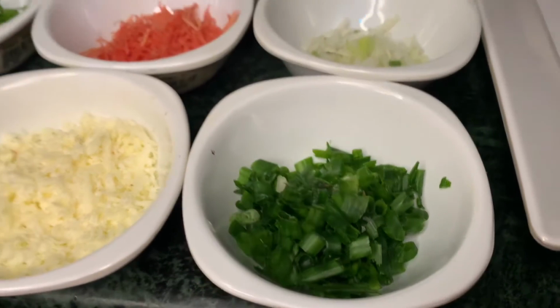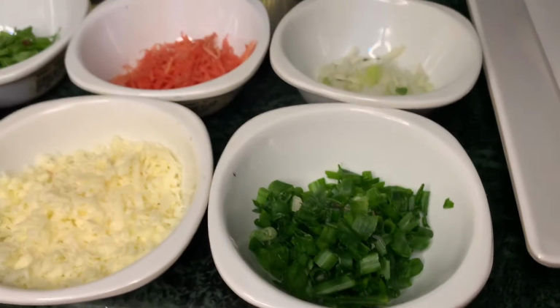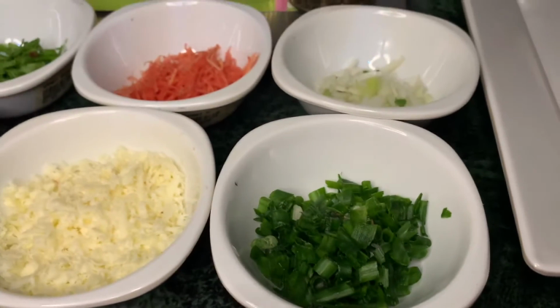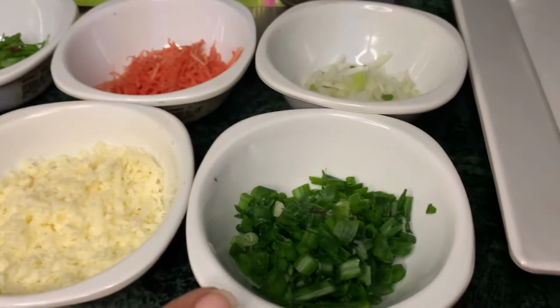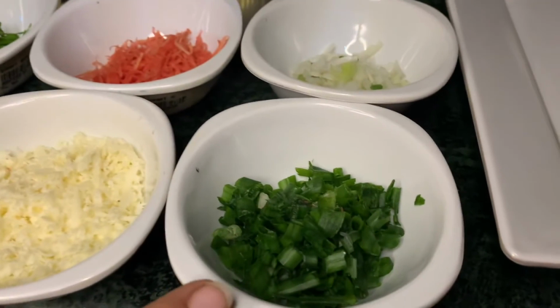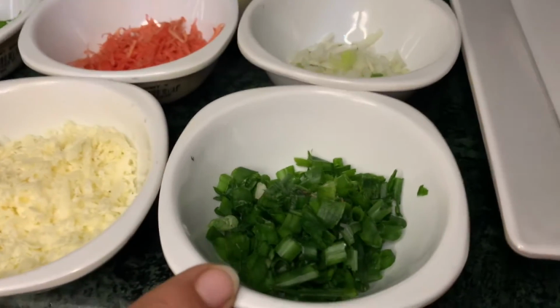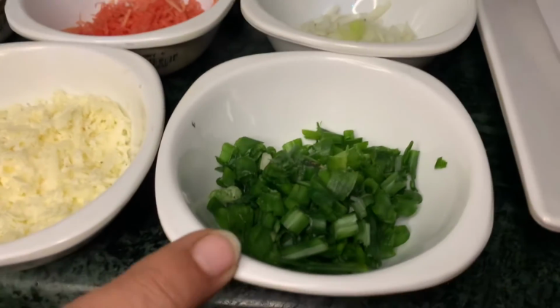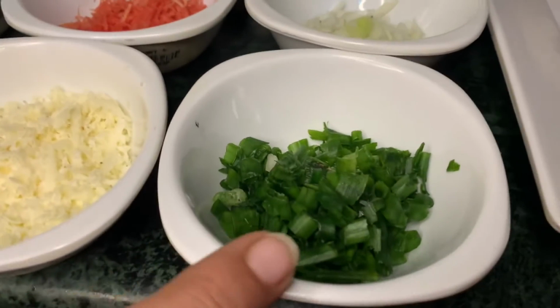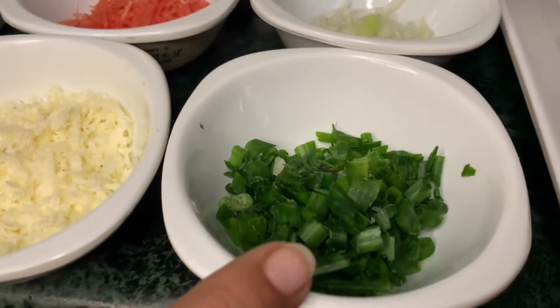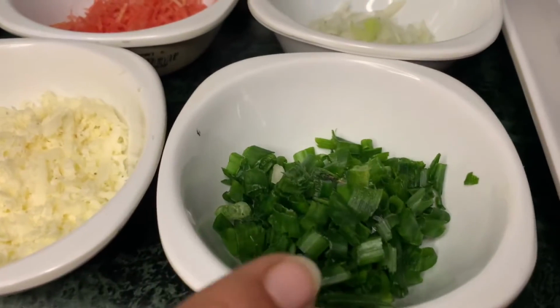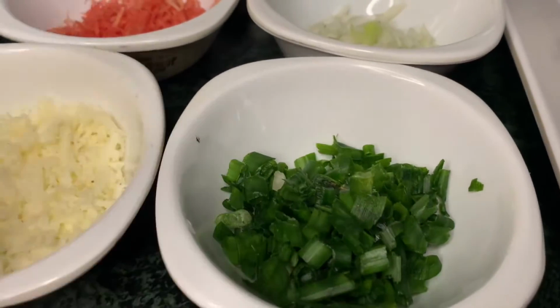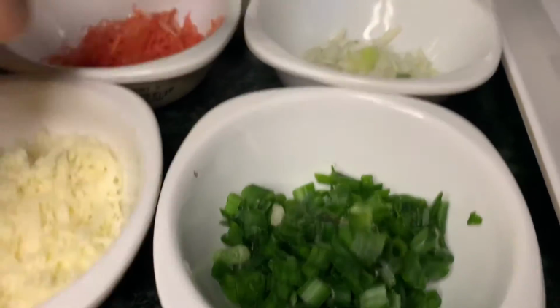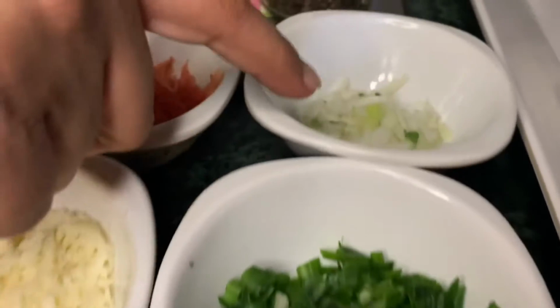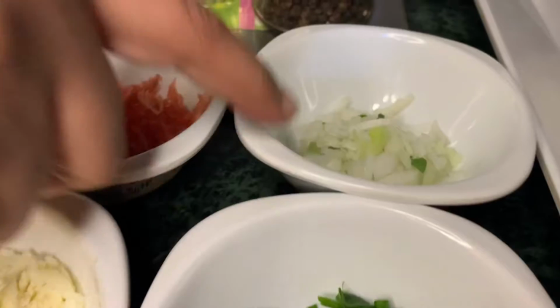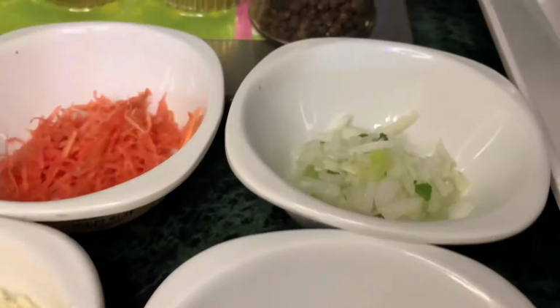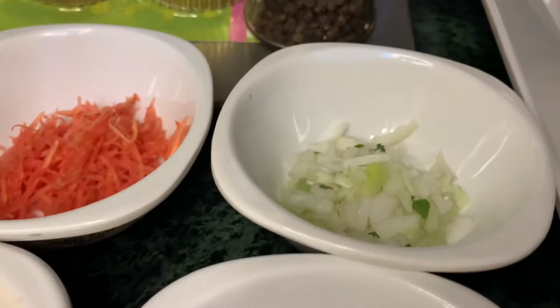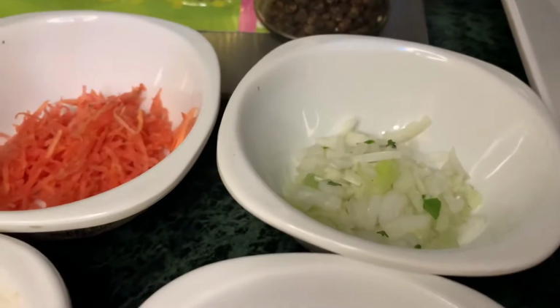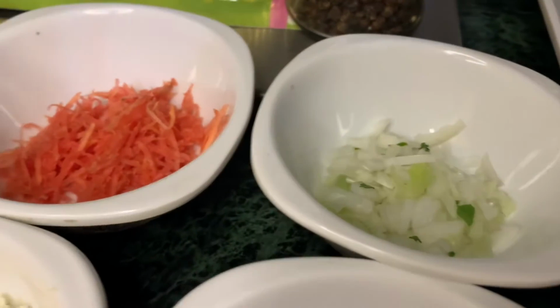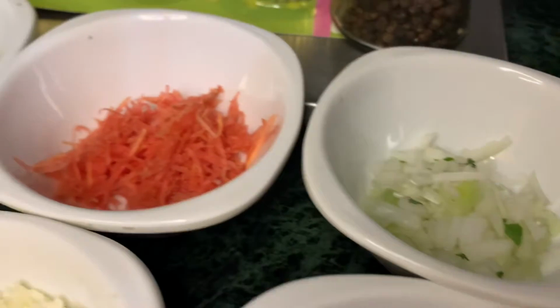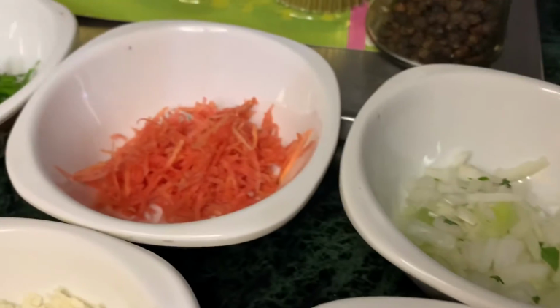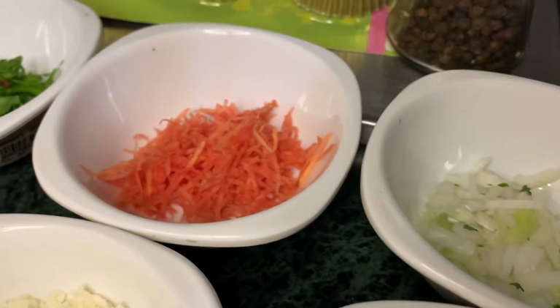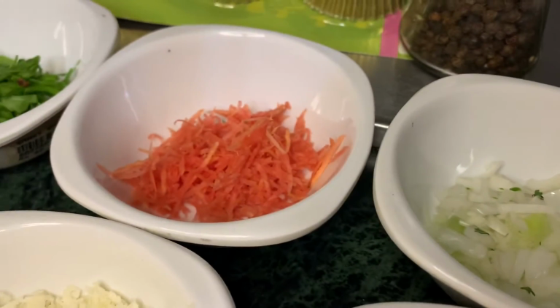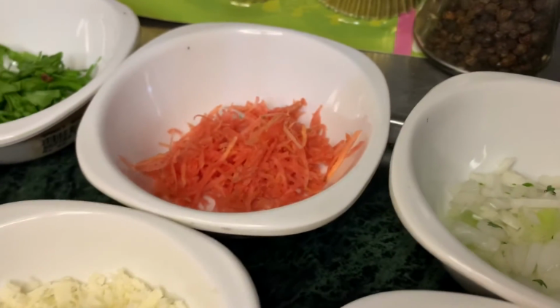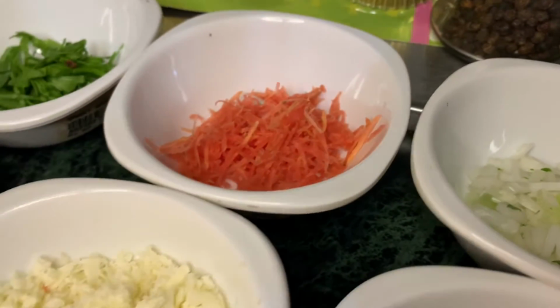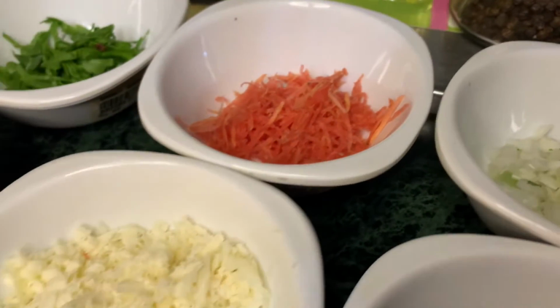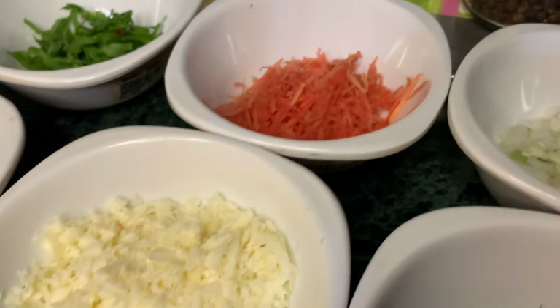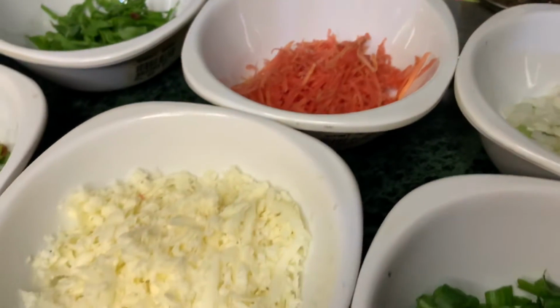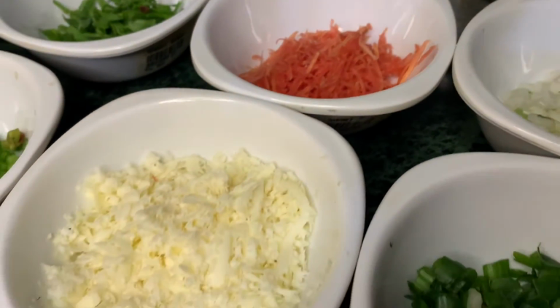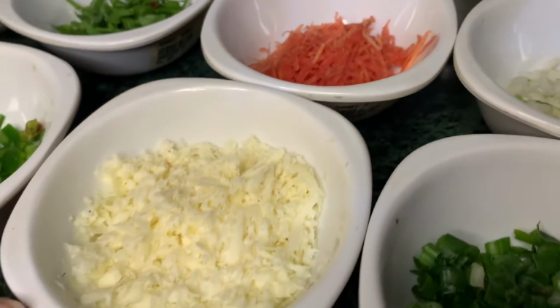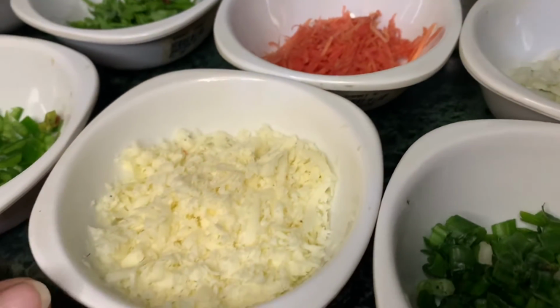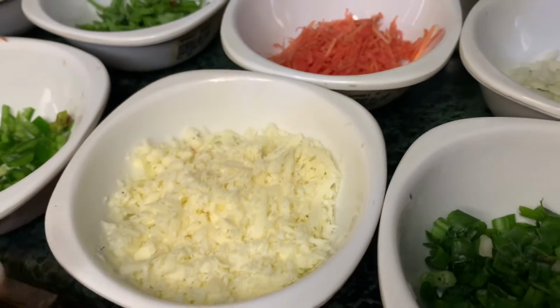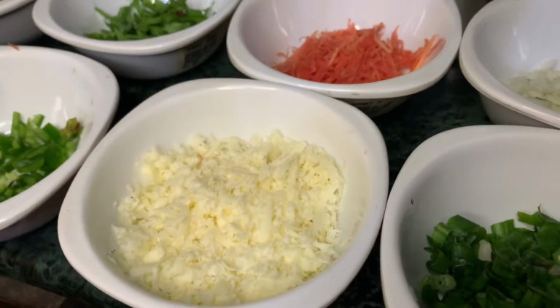The ingredients include green onion, the green portion, carrots, cheddar, and mozzarella.